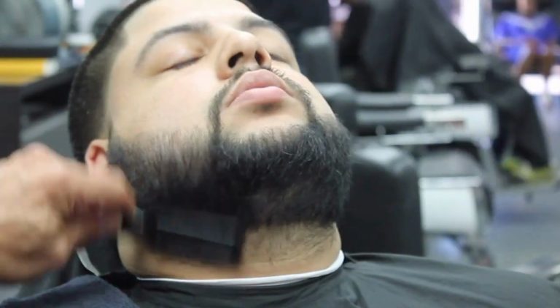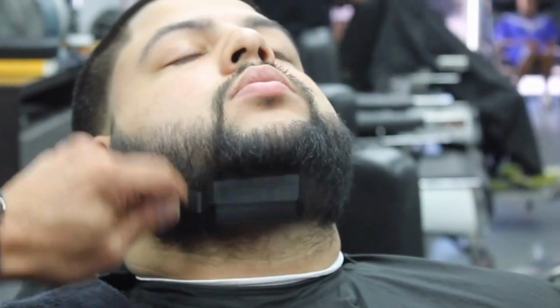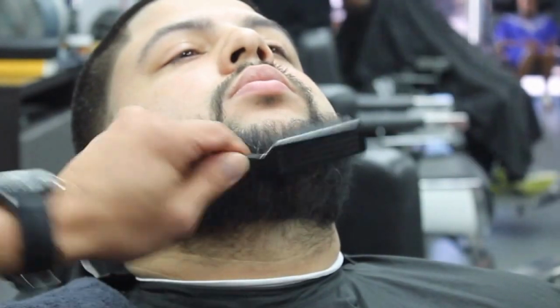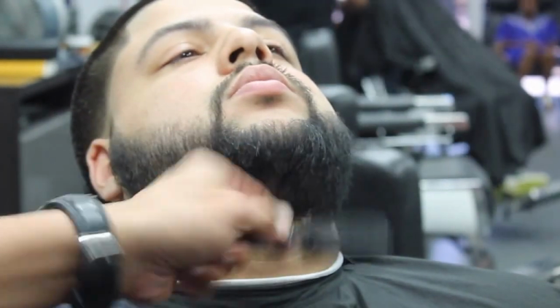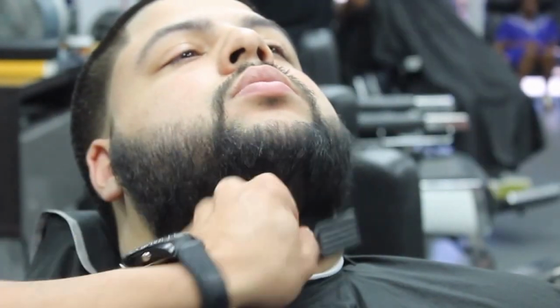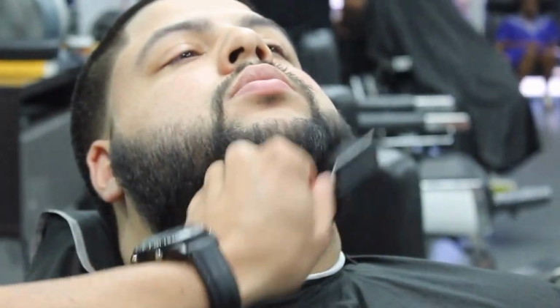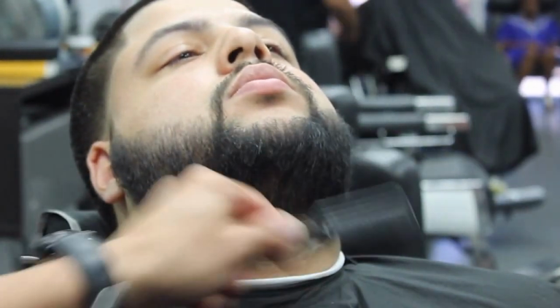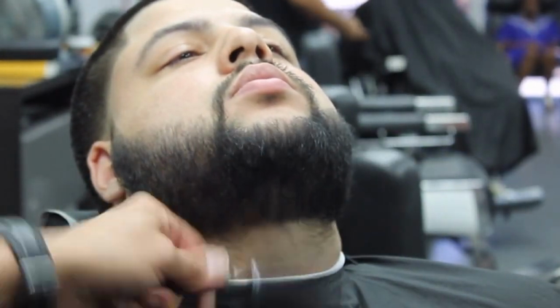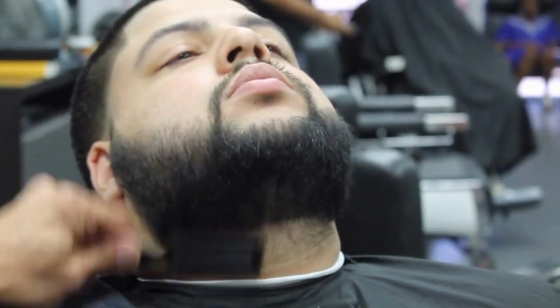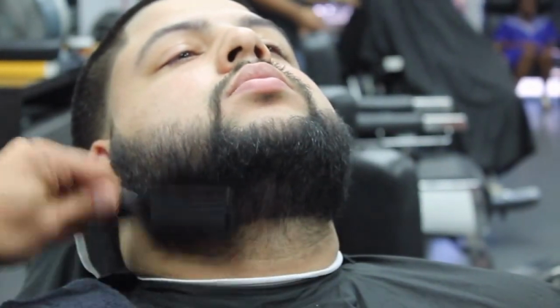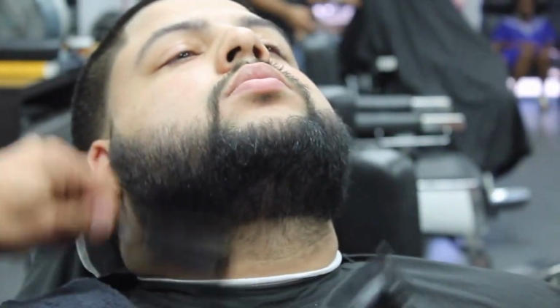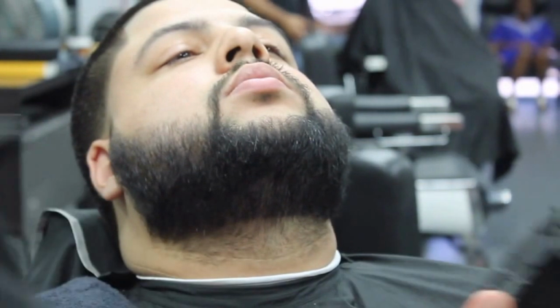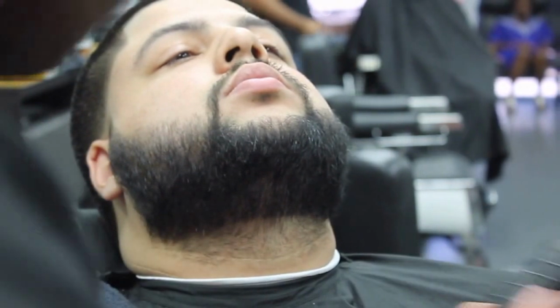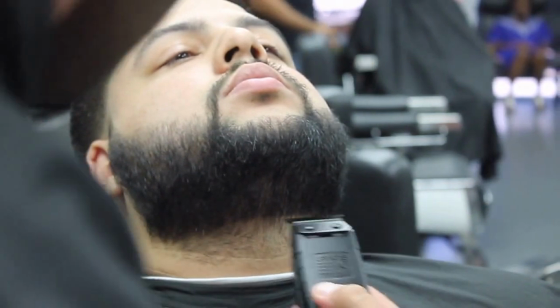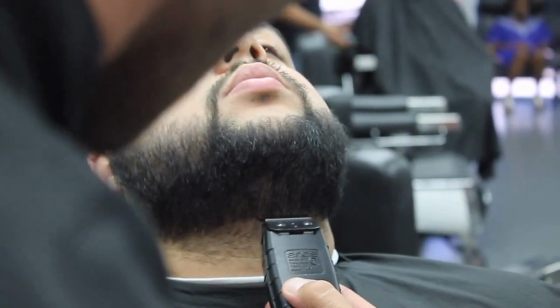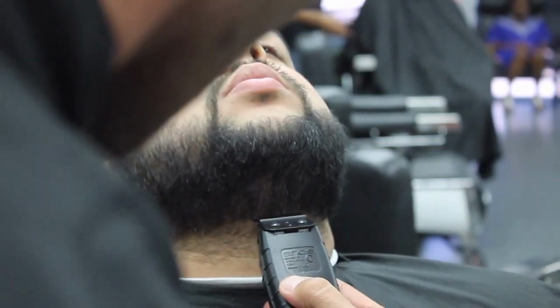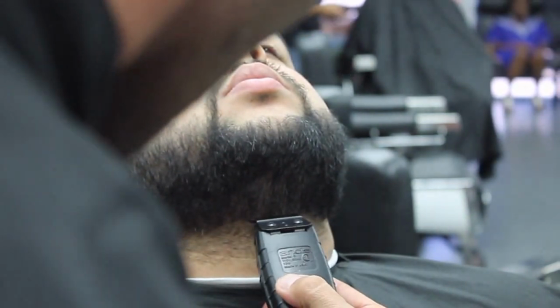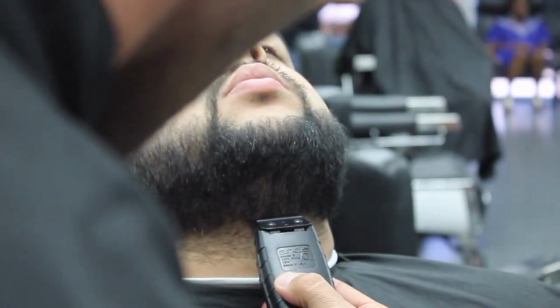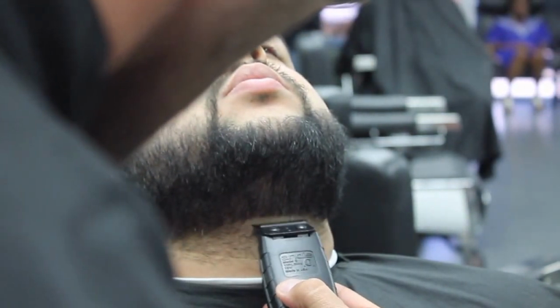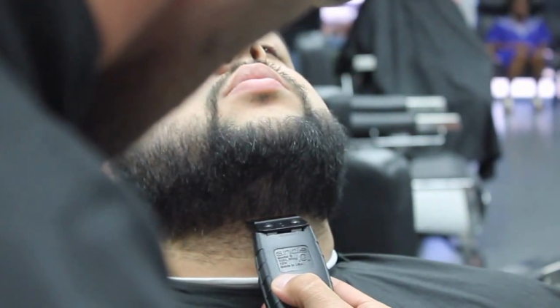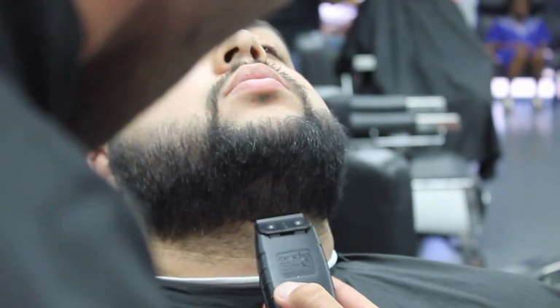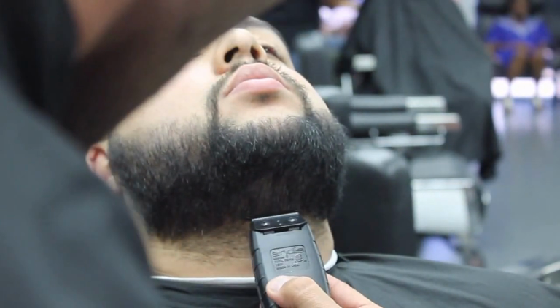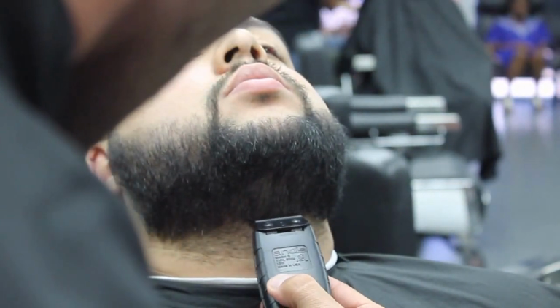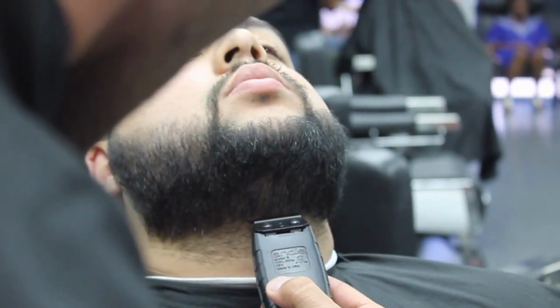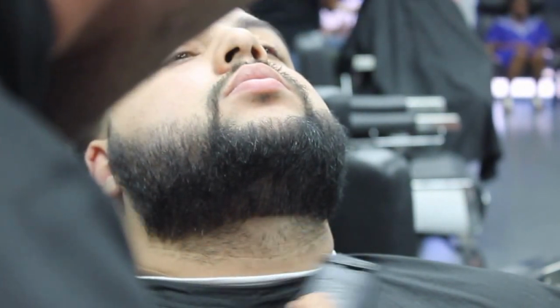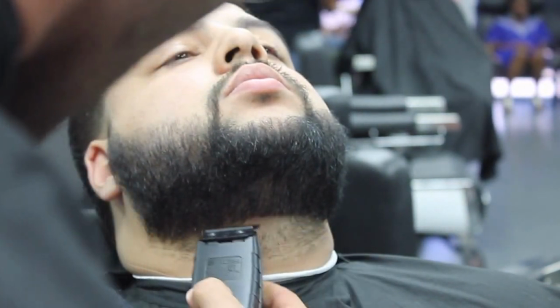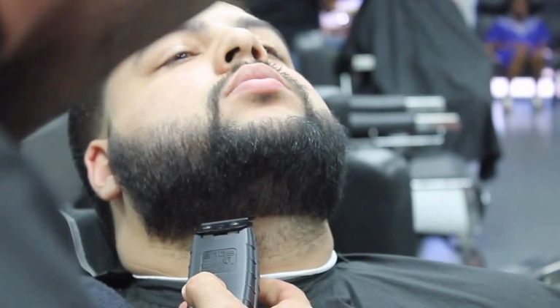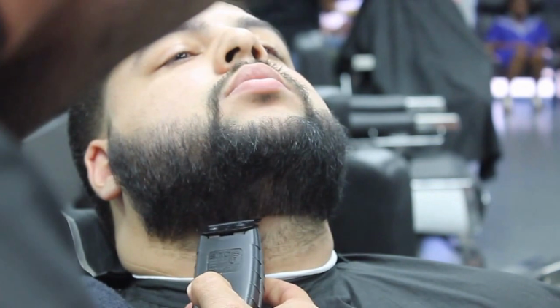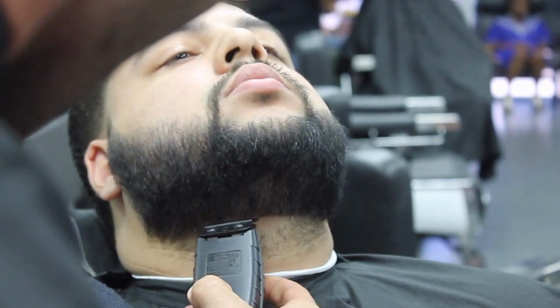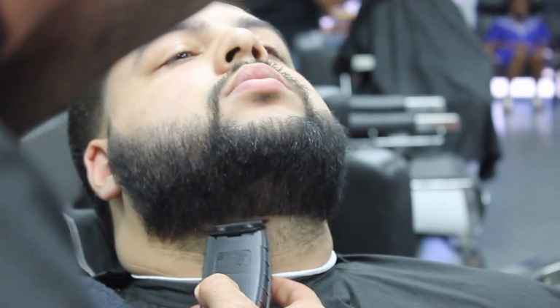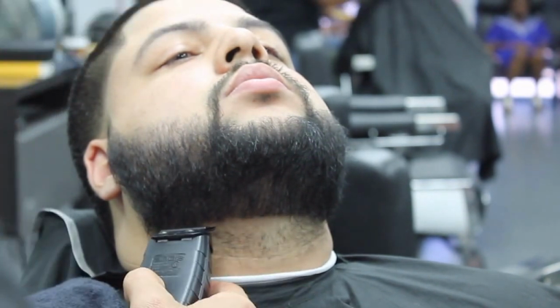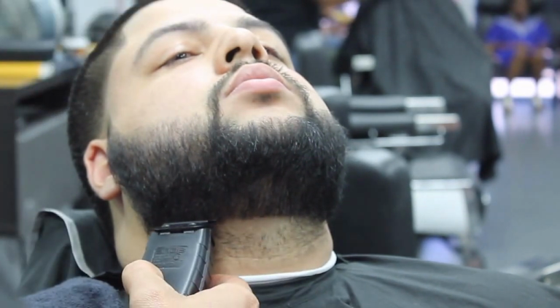He wanted to keep it natural on top. It's good to brush your hairs before starting — just like I did in the middle of the forehead, working my way out.